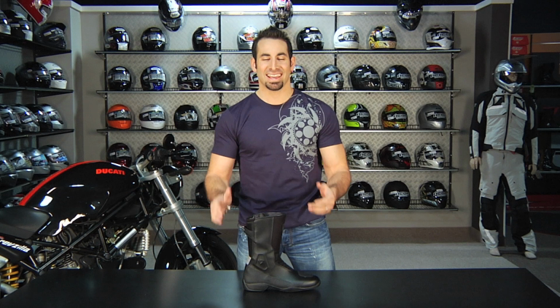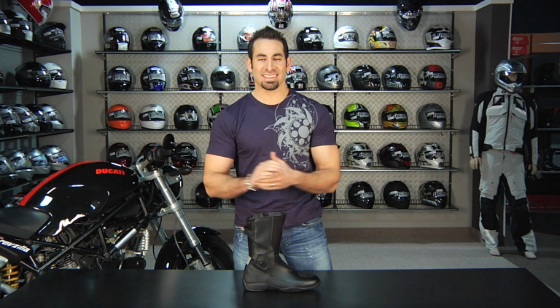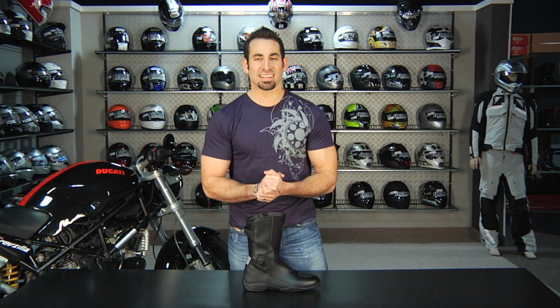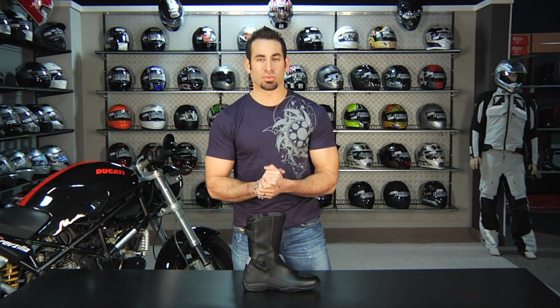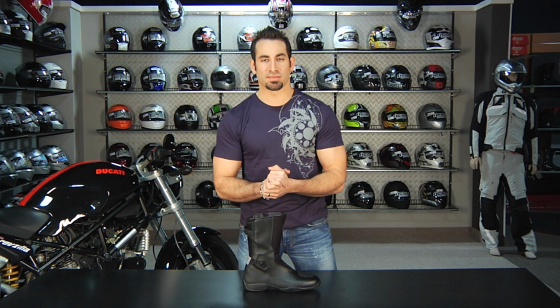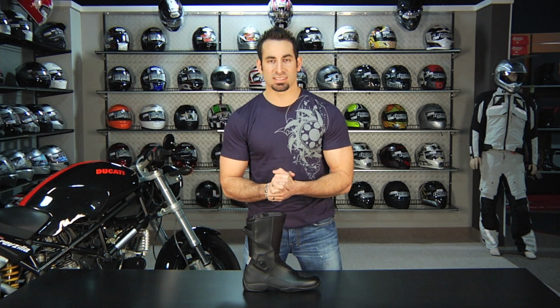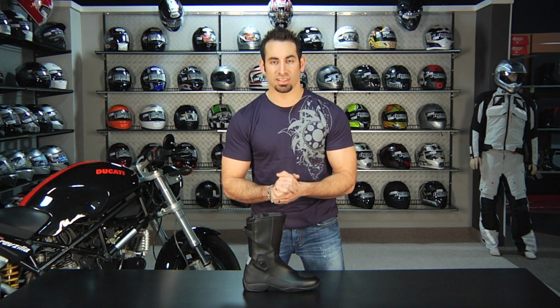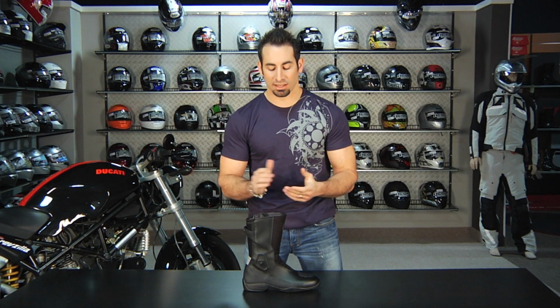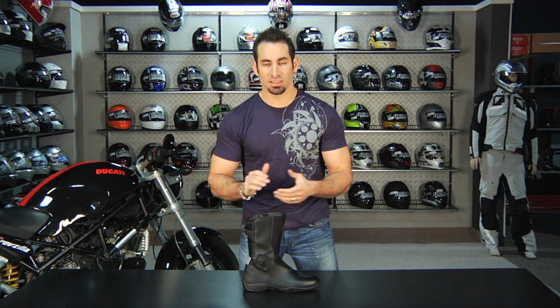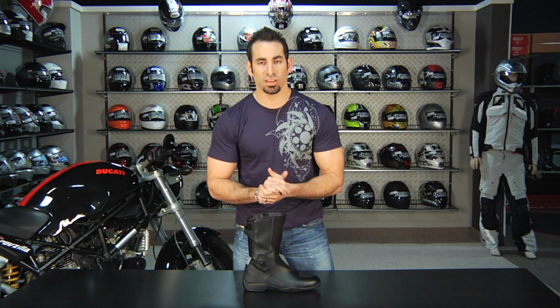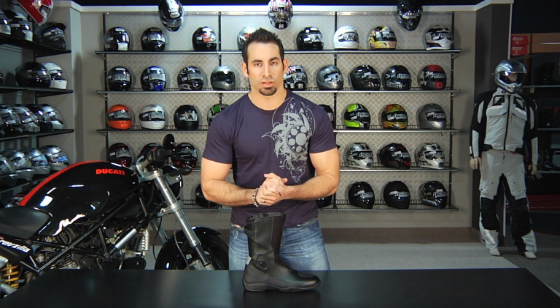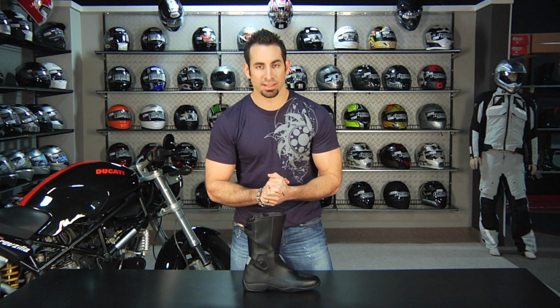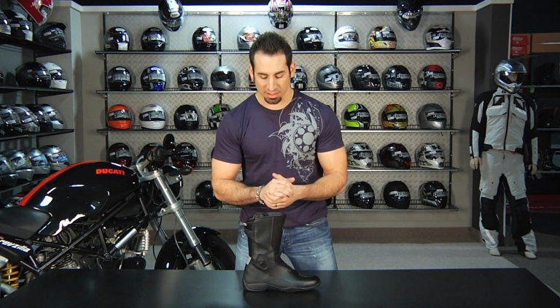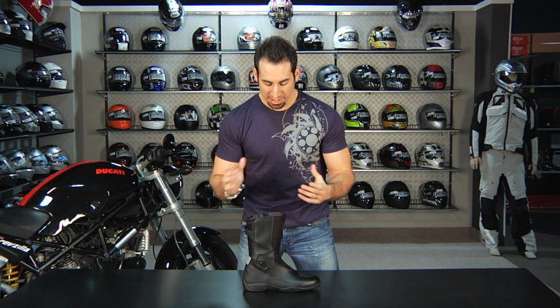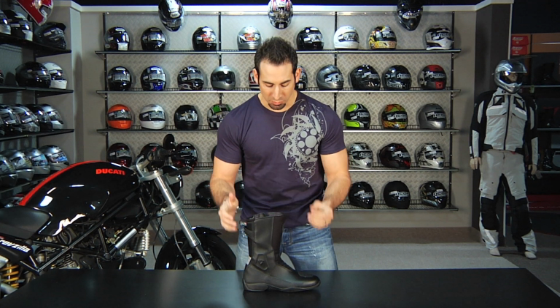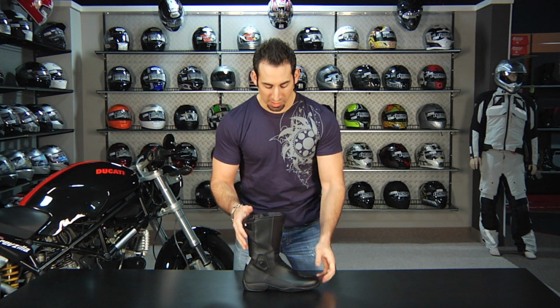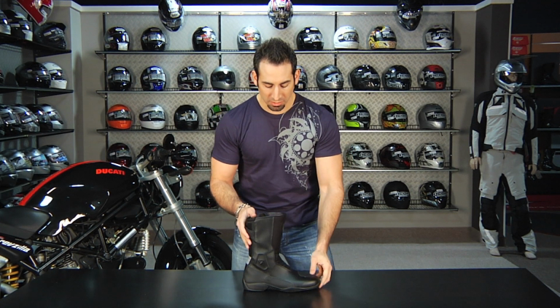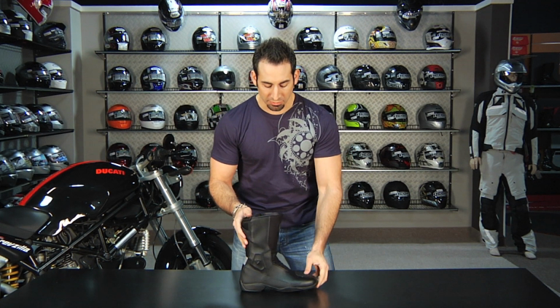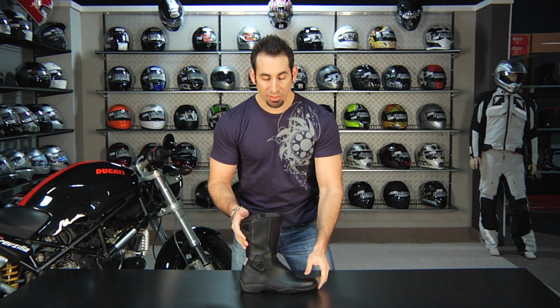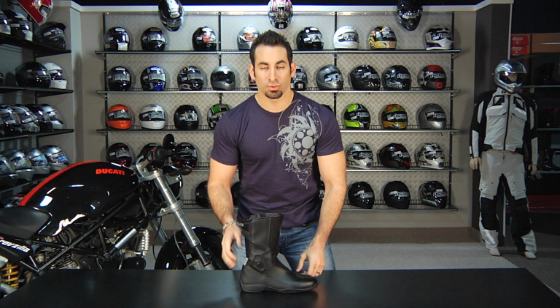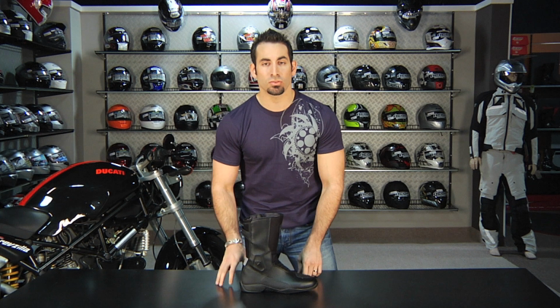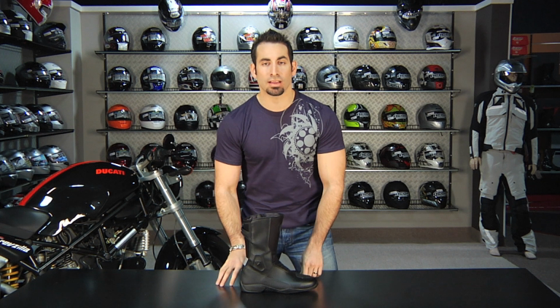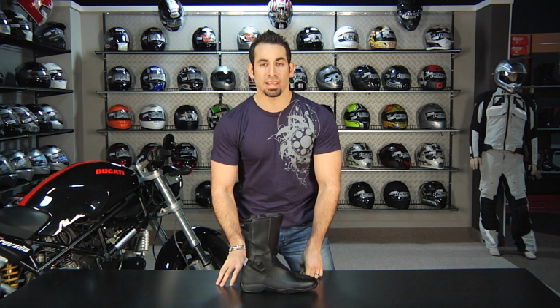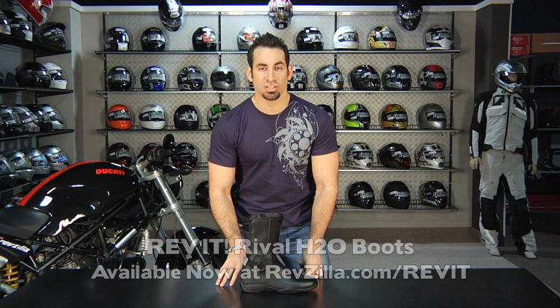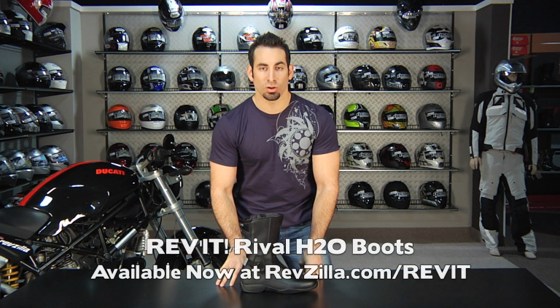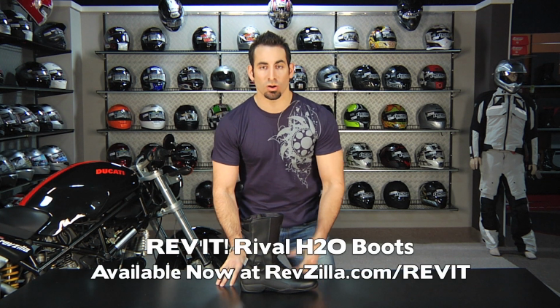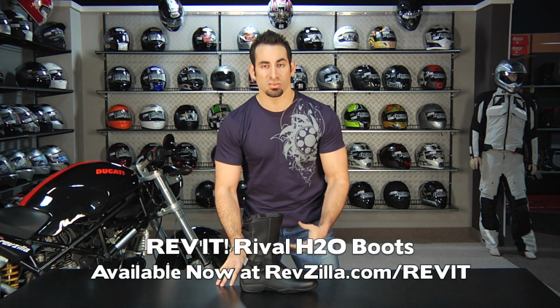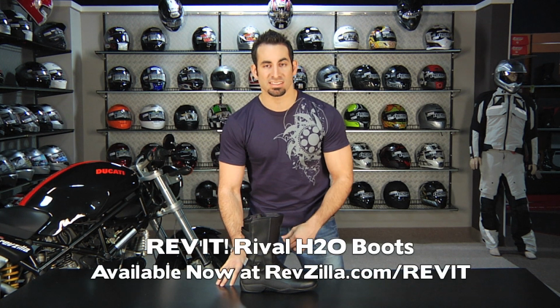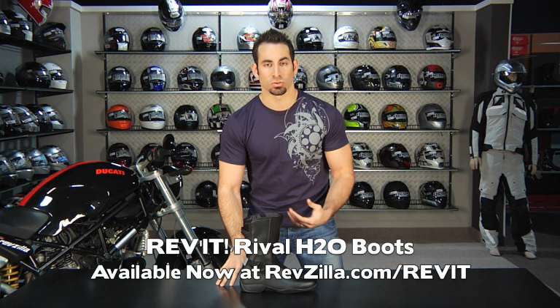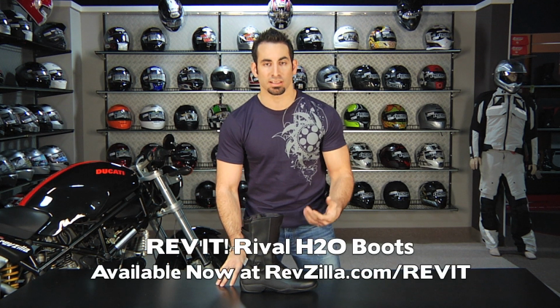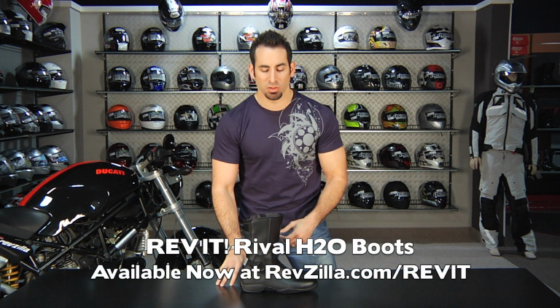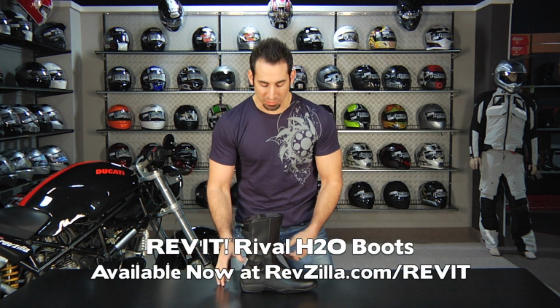Hey, this is Anthony with RevZilla TV, and in this video we're going to break down, at a more granular level, the Revit Rival H2O all season touring and commuting boot.